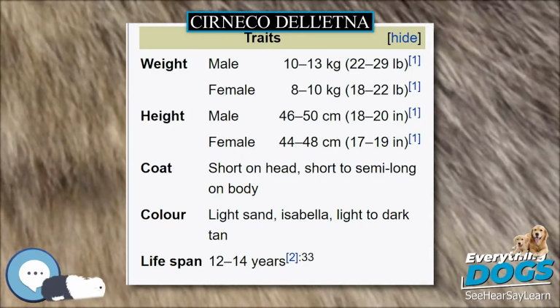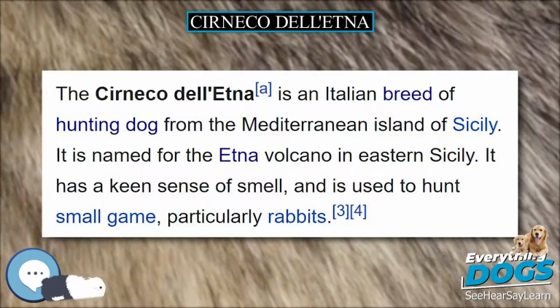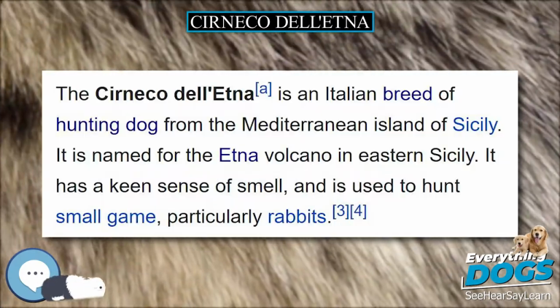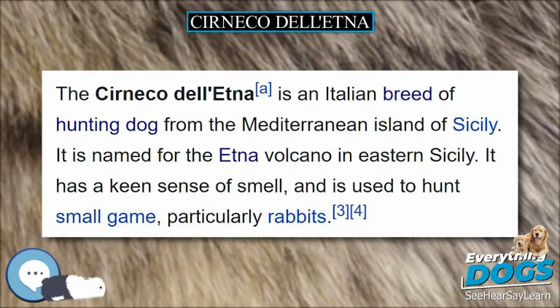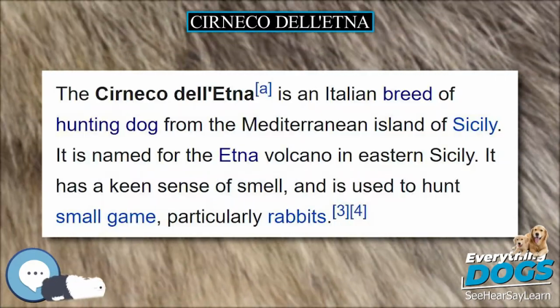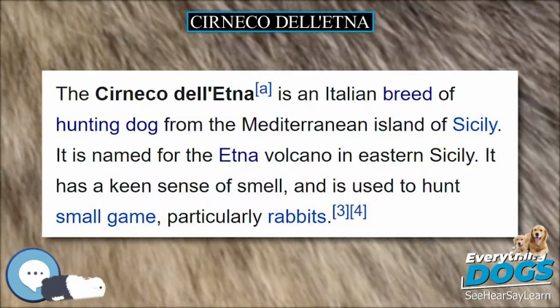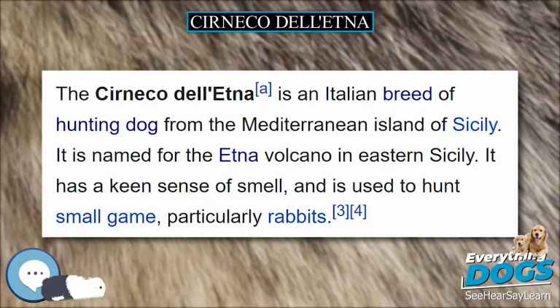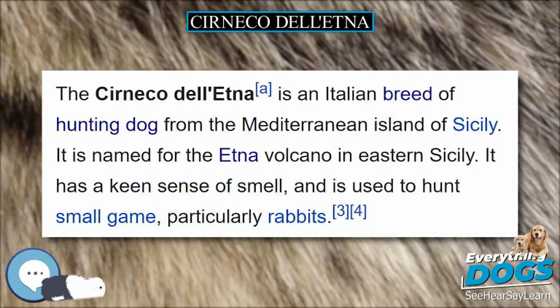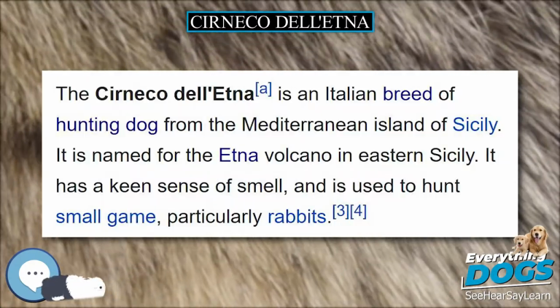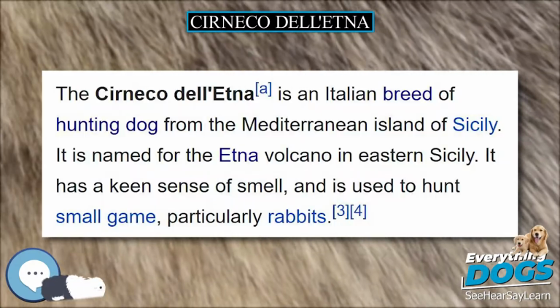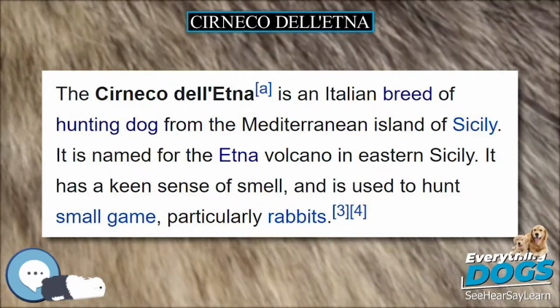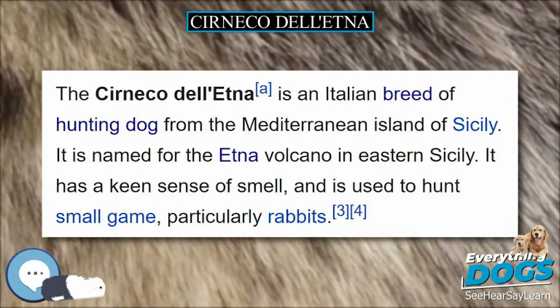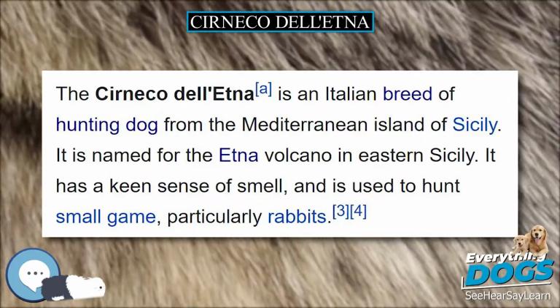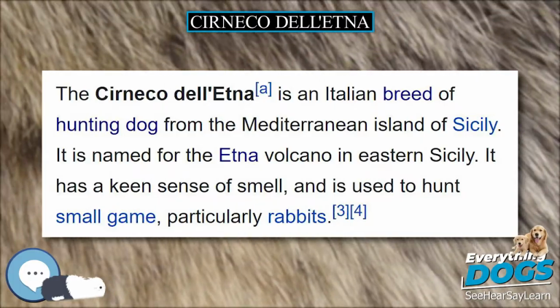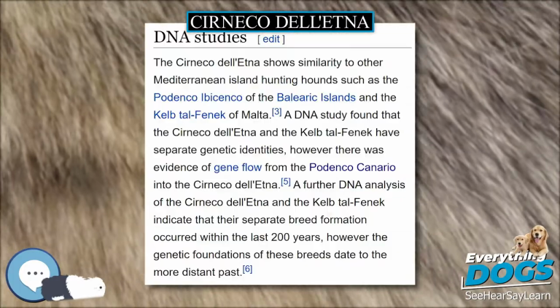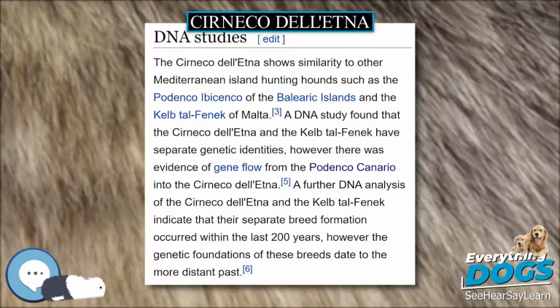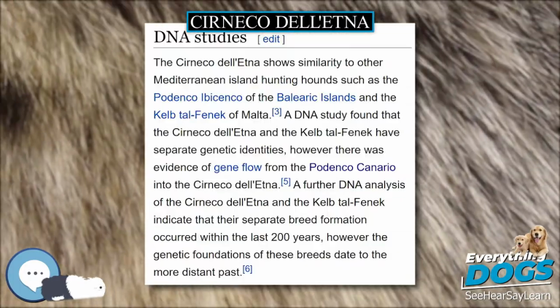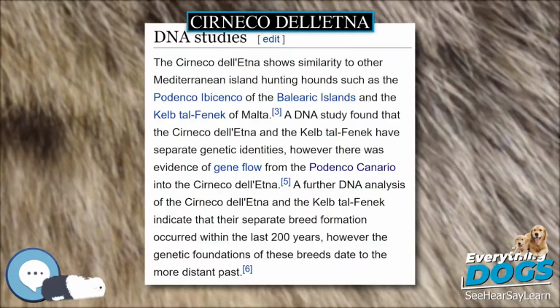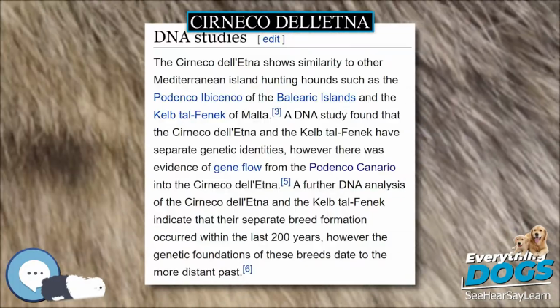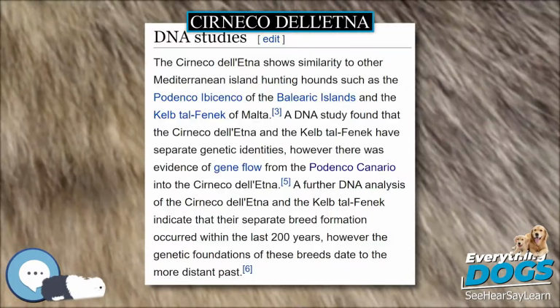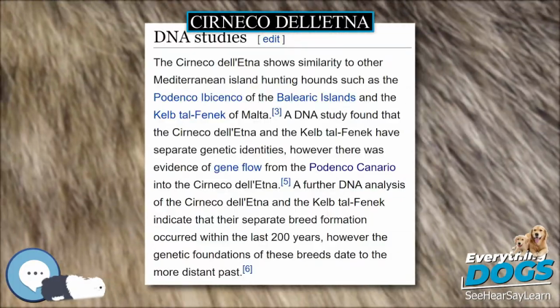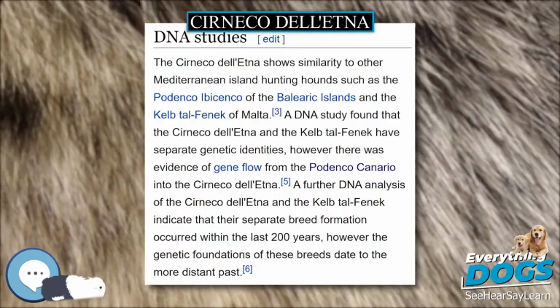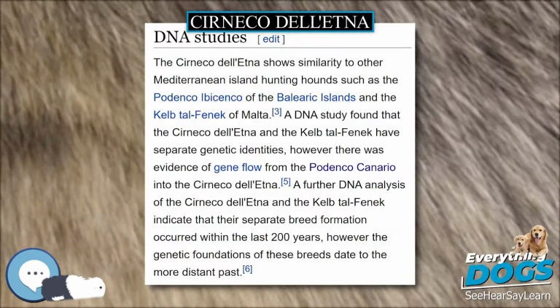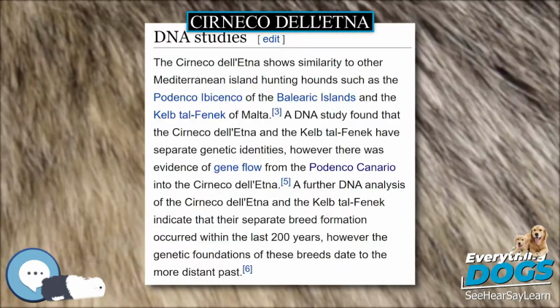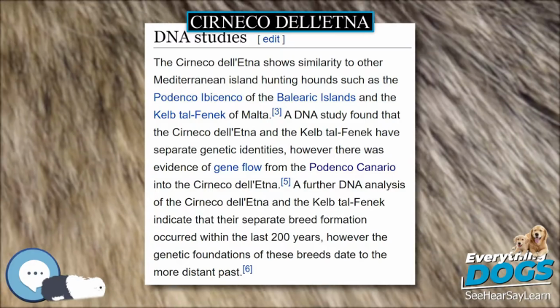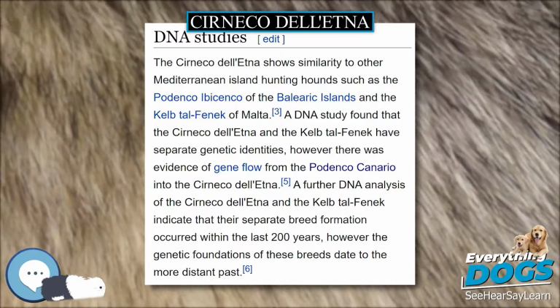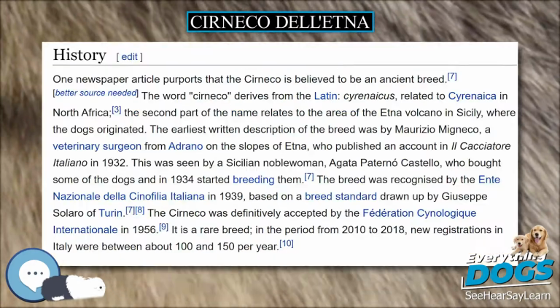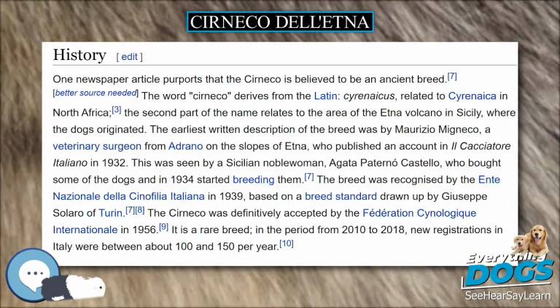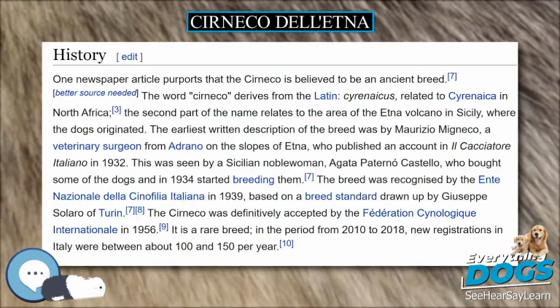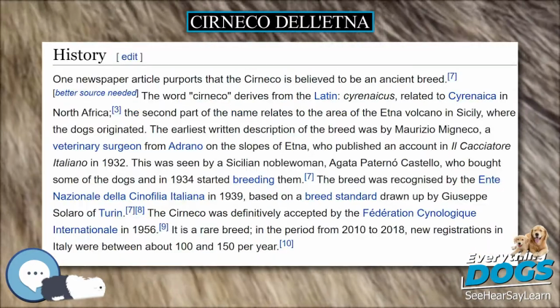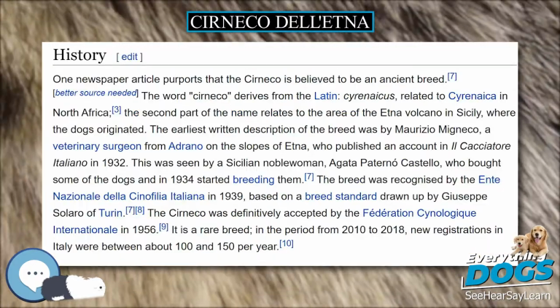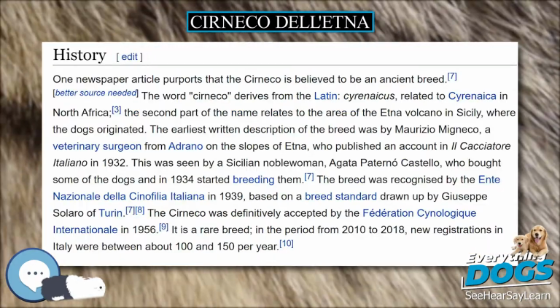The breed also has a keen sense of smell and is primarily built for endurance over harsh terrain such as that of Mount Etna. It is the smallest of the Mediterranean island hunting hounds, the others being the Faro hounds and Ibiza hounds.